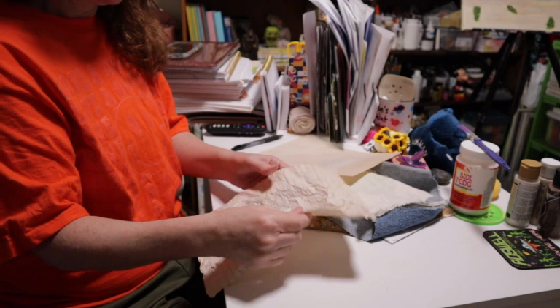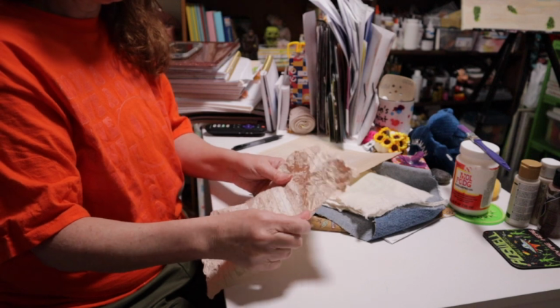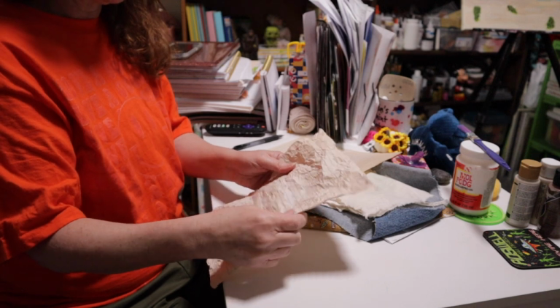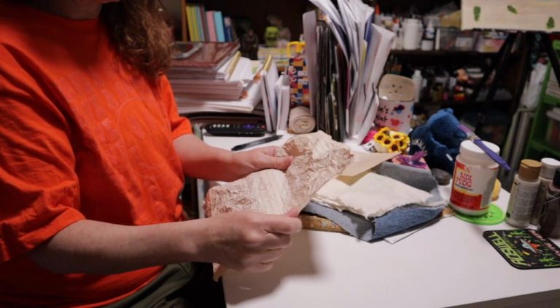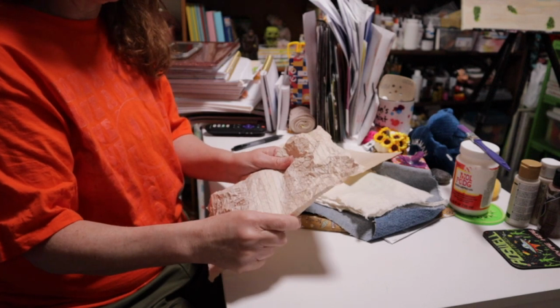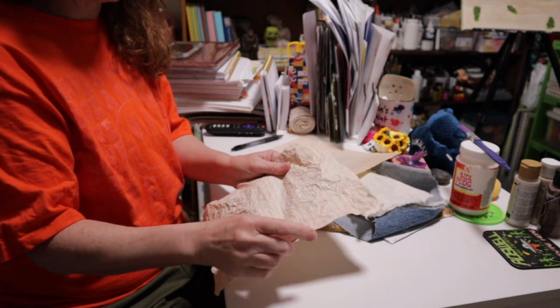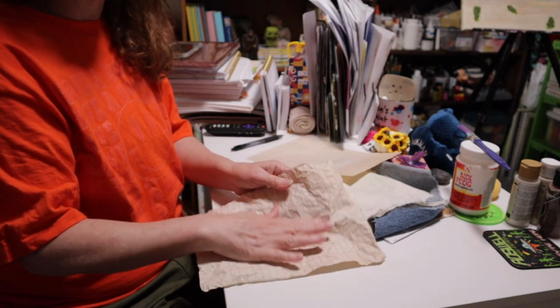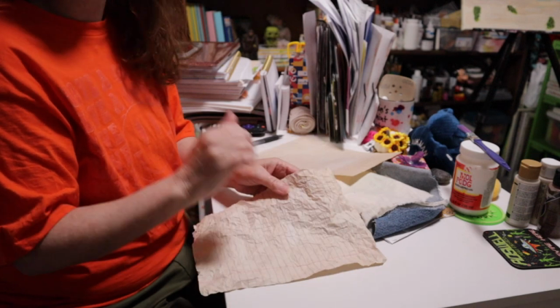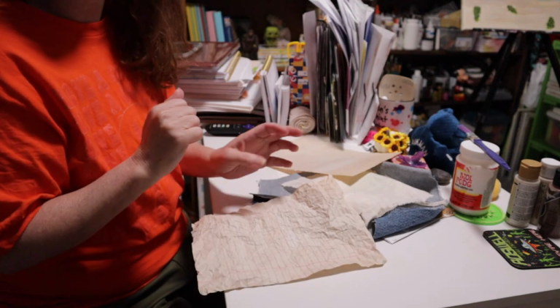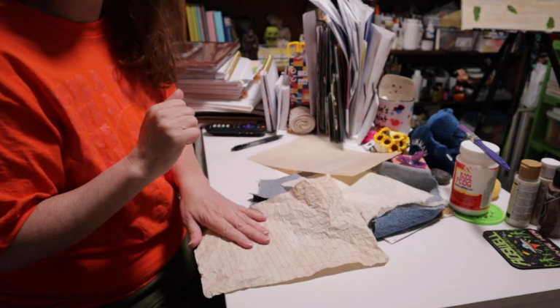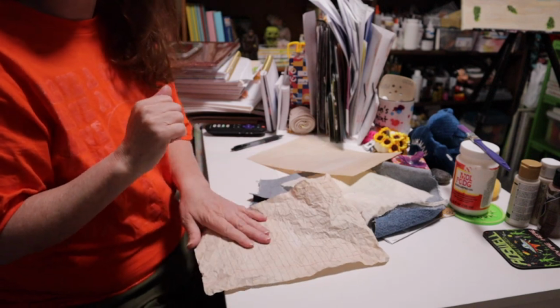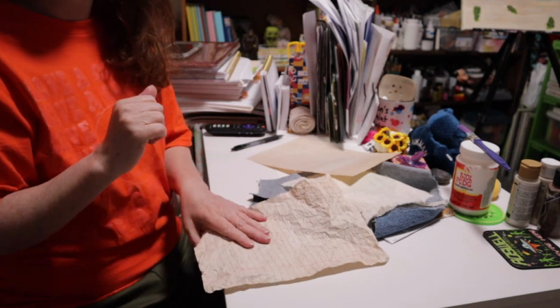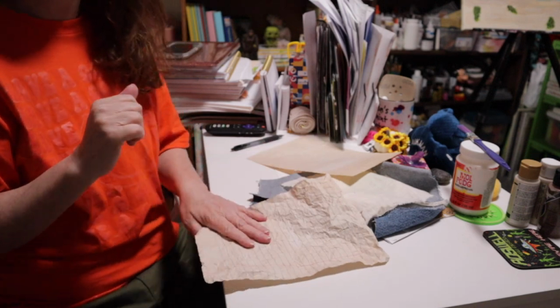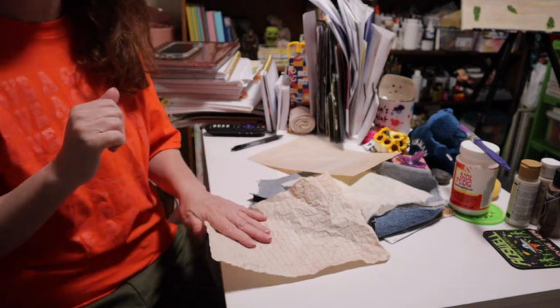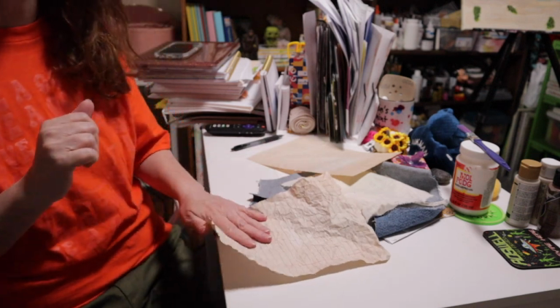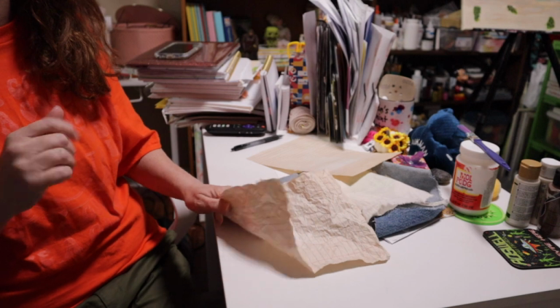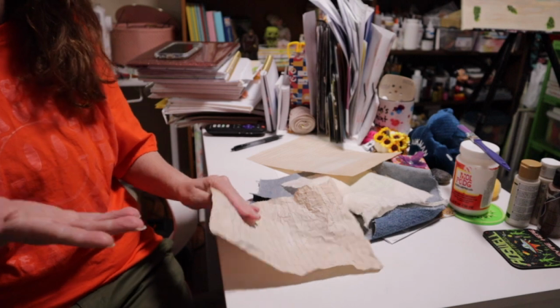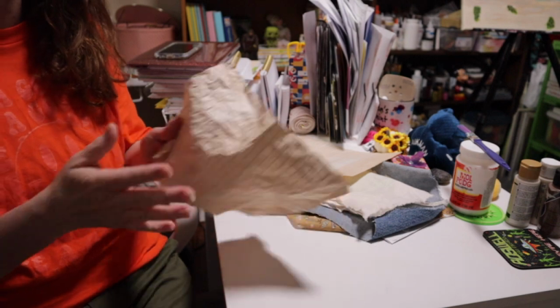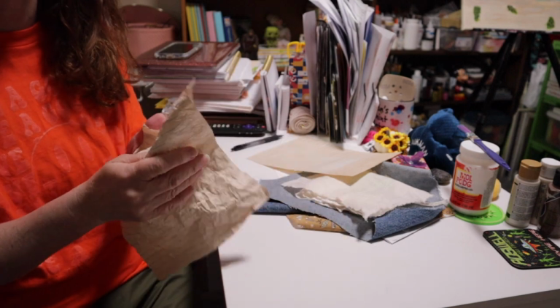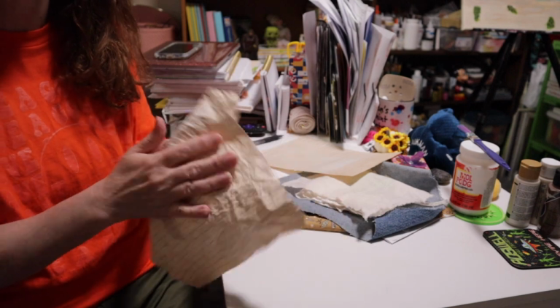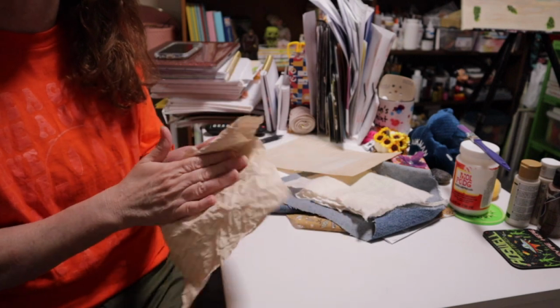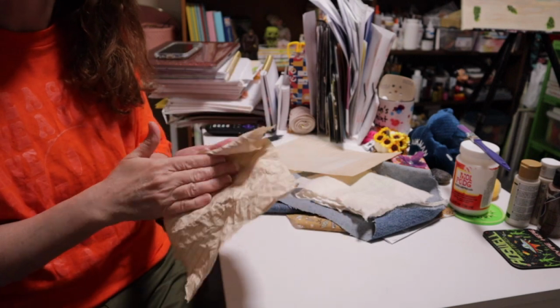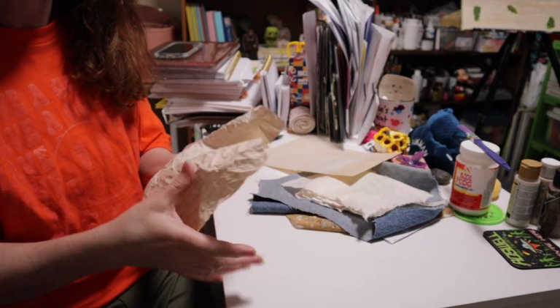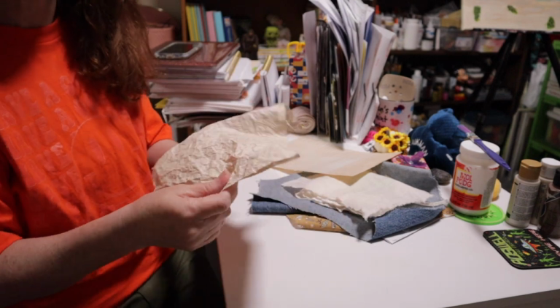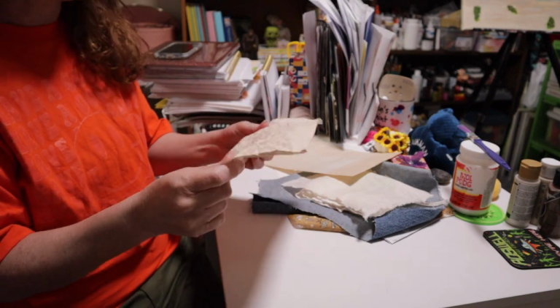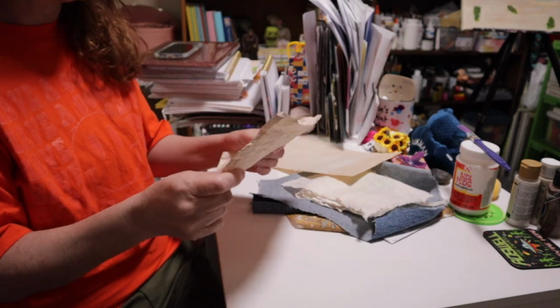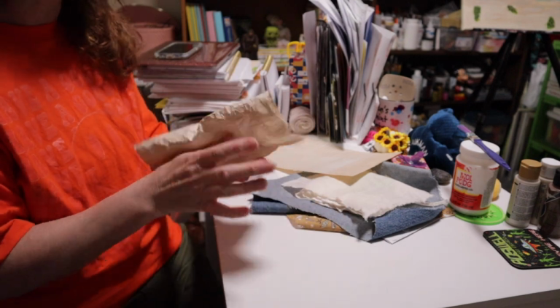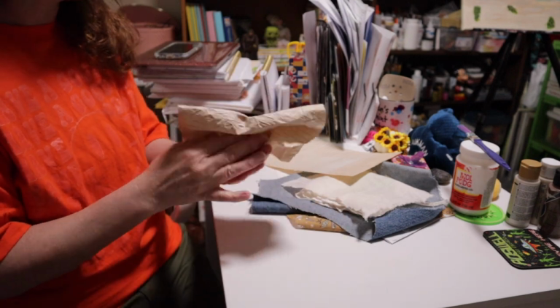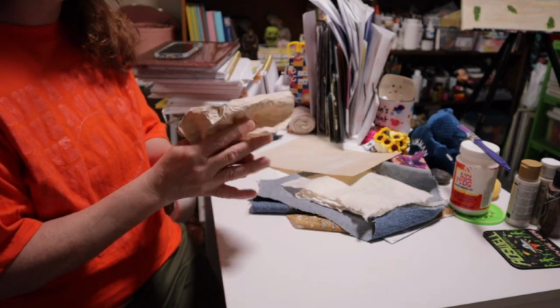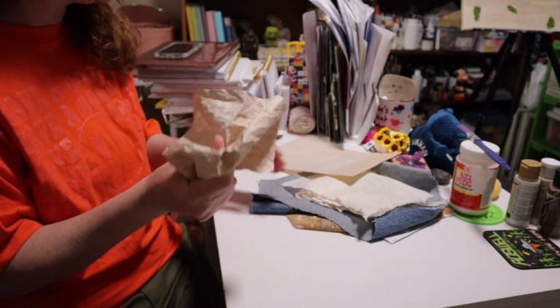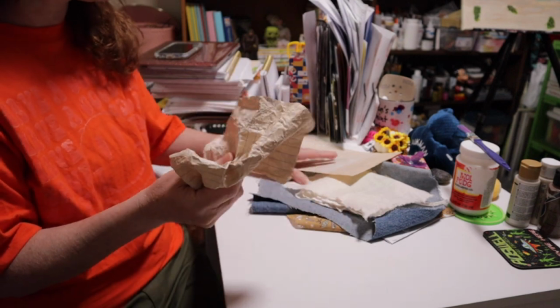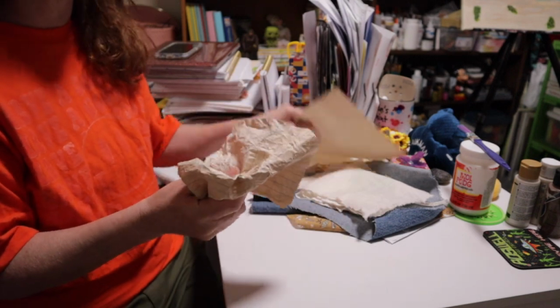Let me go get a little lotion and I'll show you what I'm talking about. I wish you guys could reach through the camera and seriously feel this — it is so much softer.